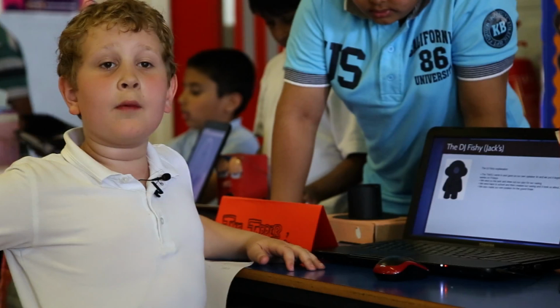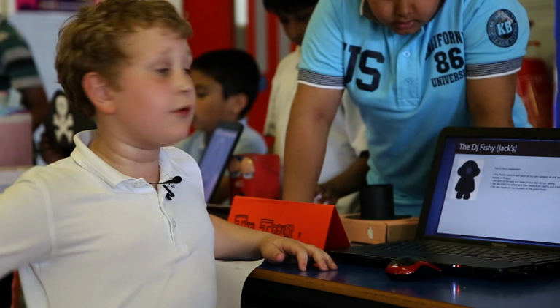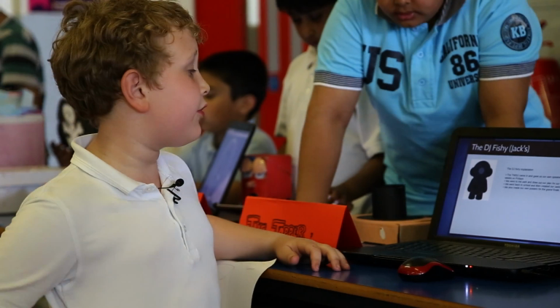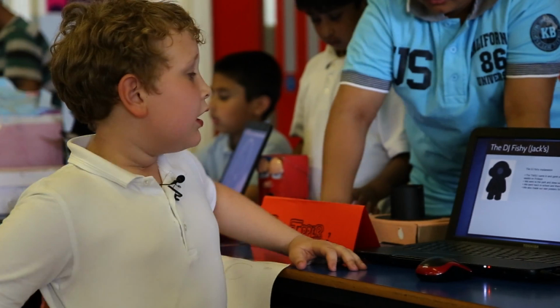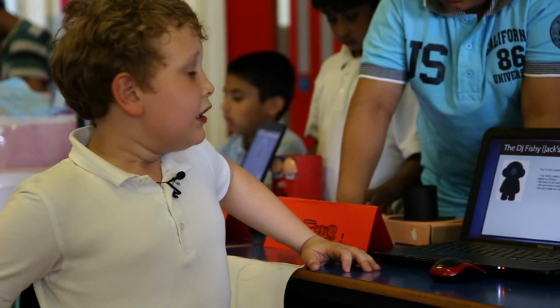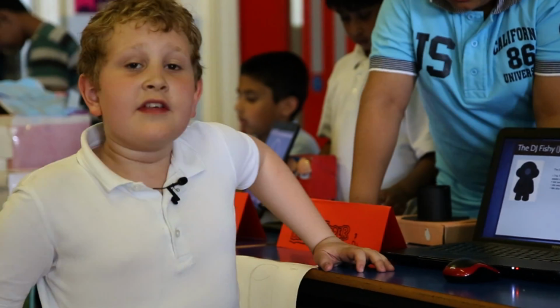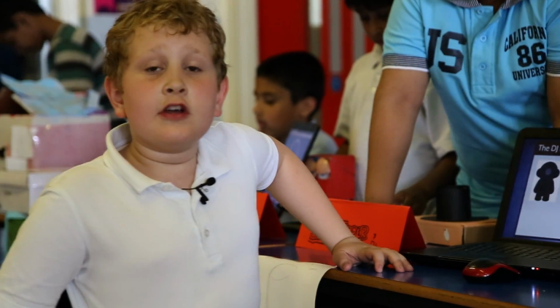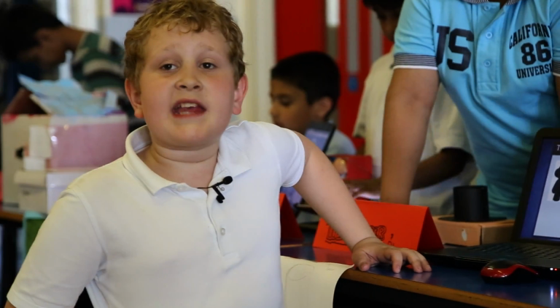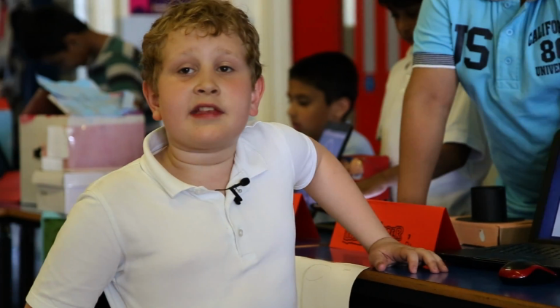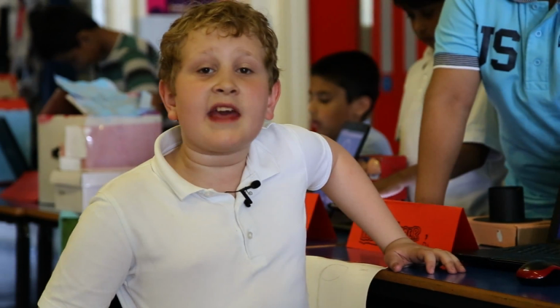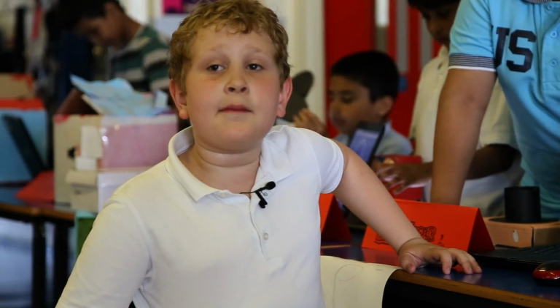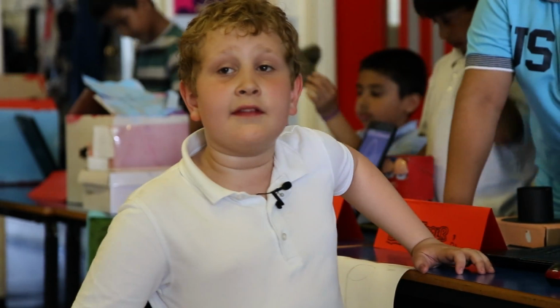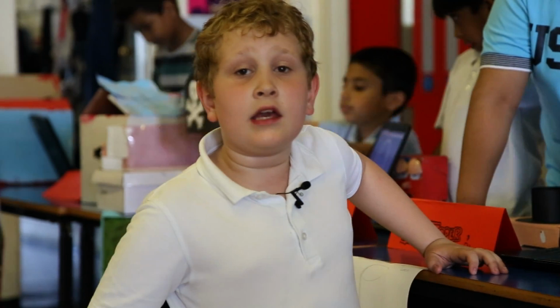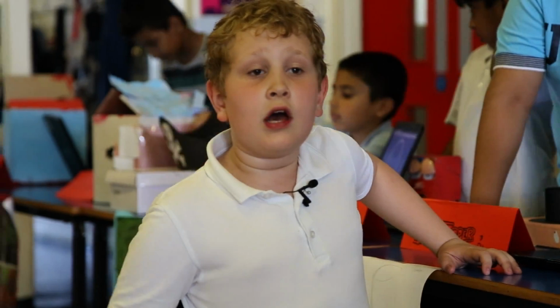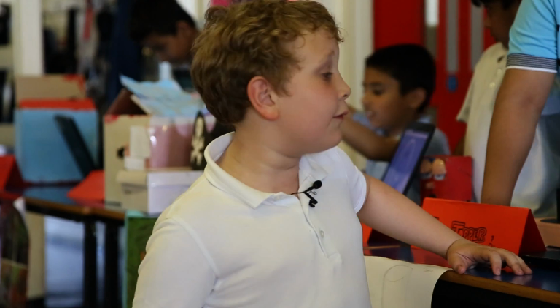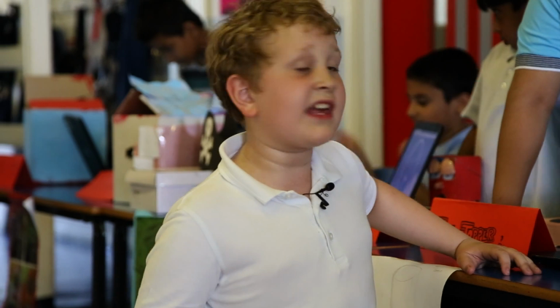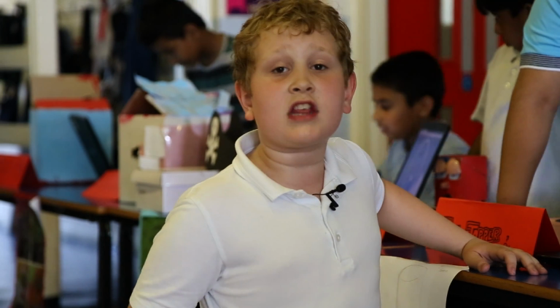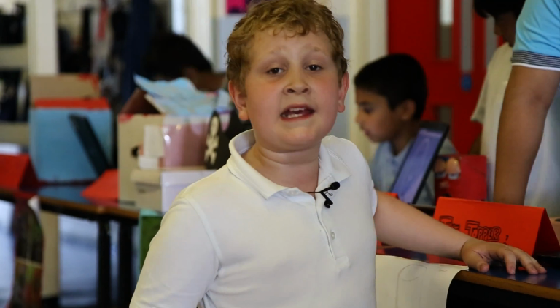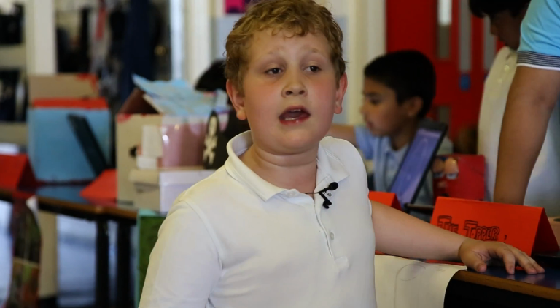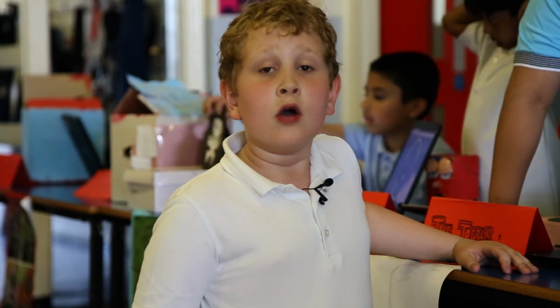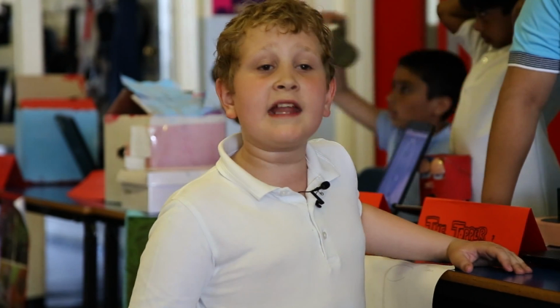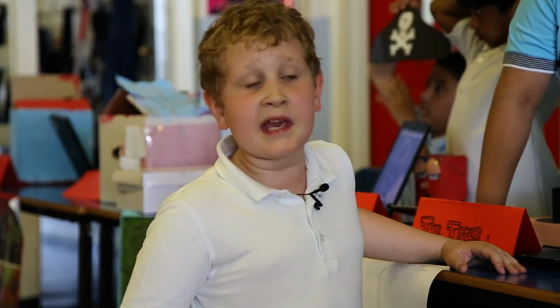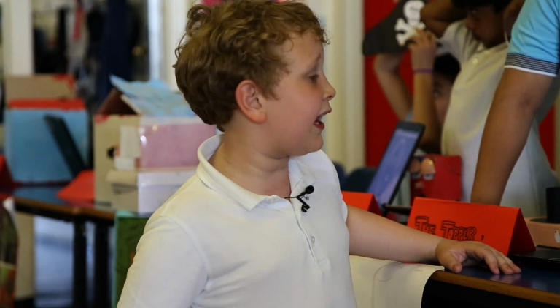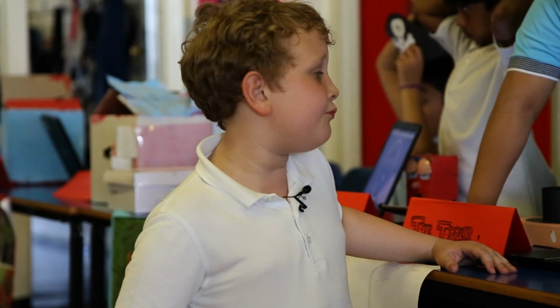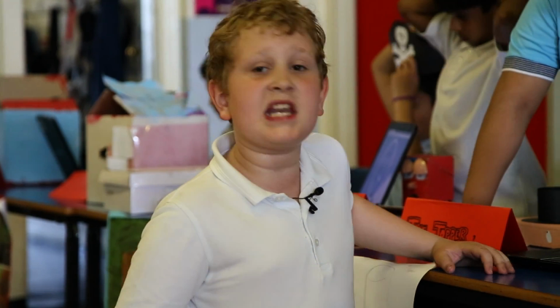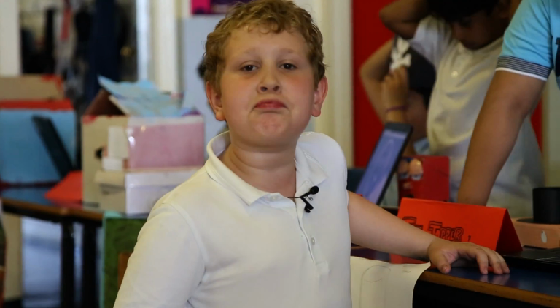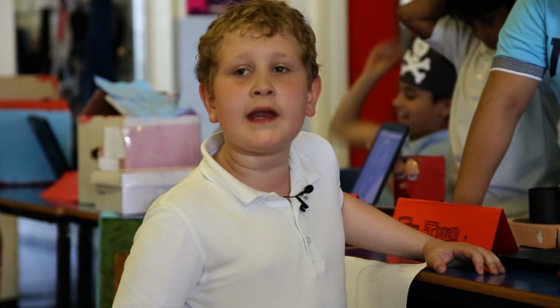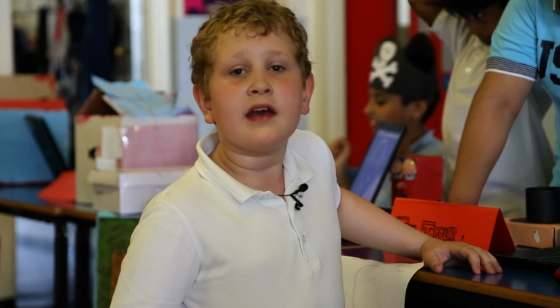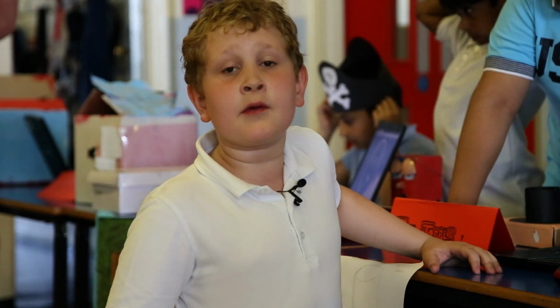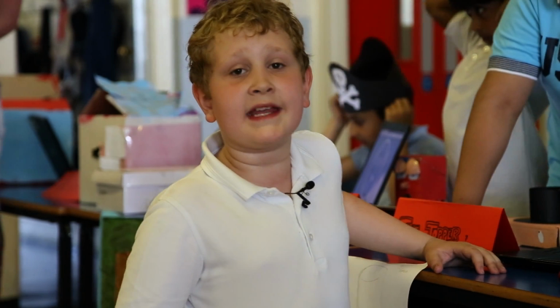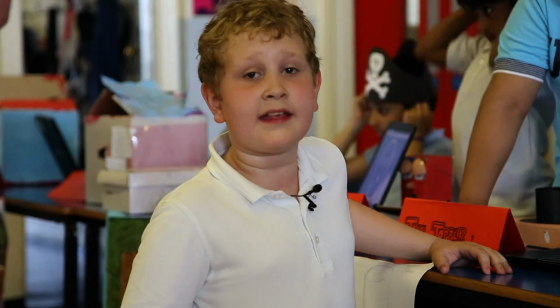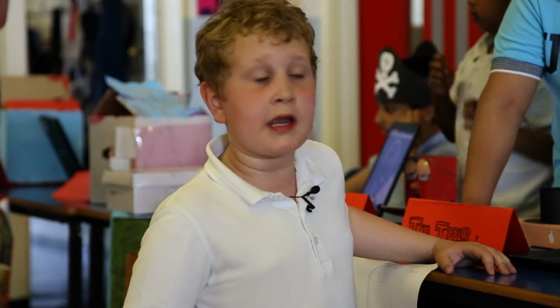What we did was the Technology Will Save Us team came in and helped us — they gave us a speaker kit. We made the speaker kit in about three weeks and then we made a casing for it.